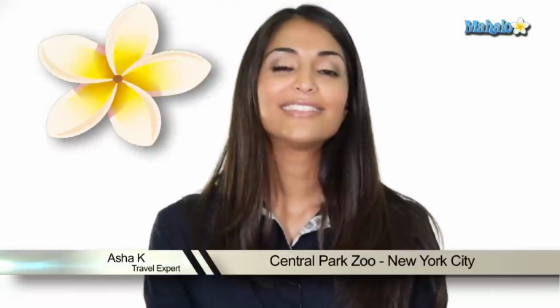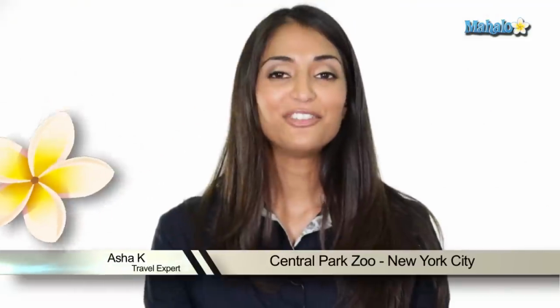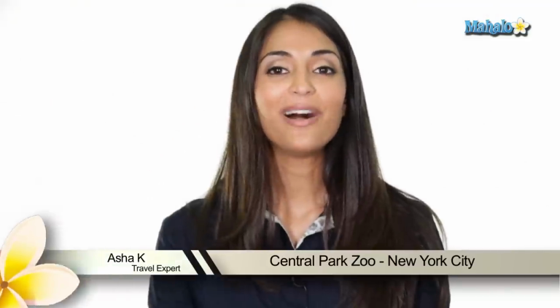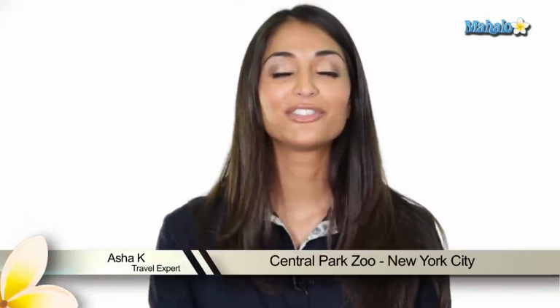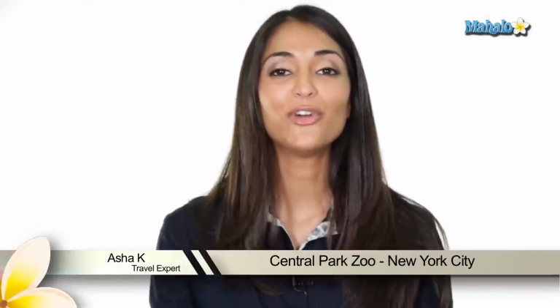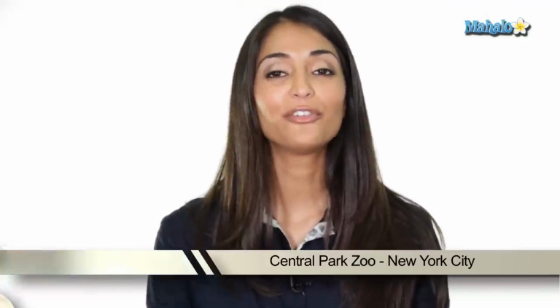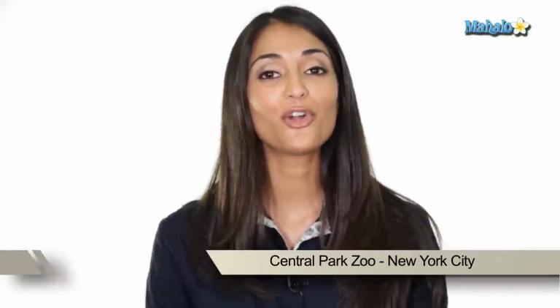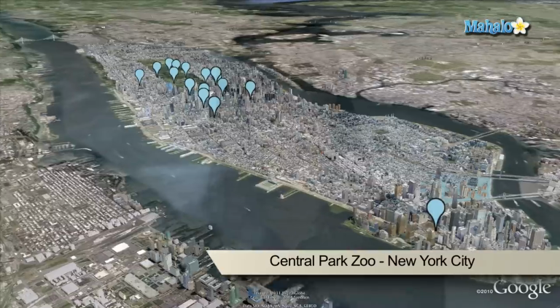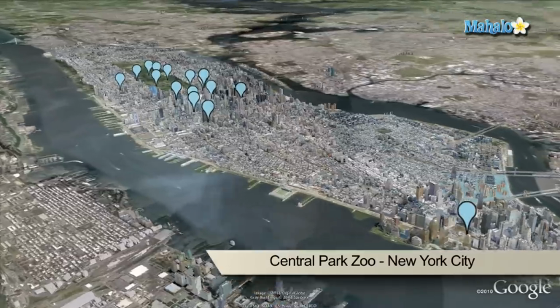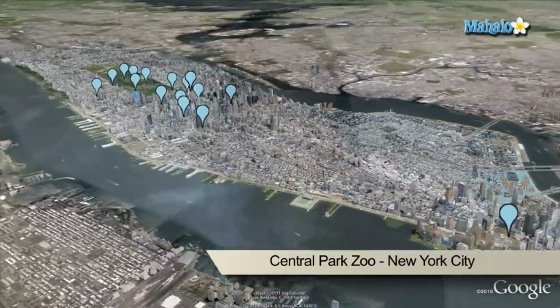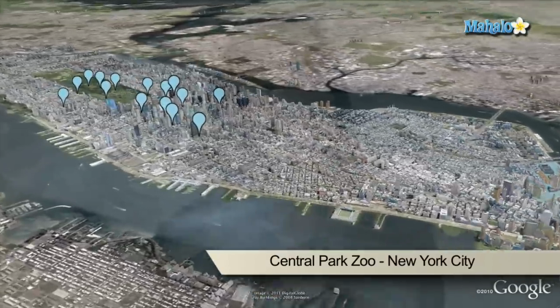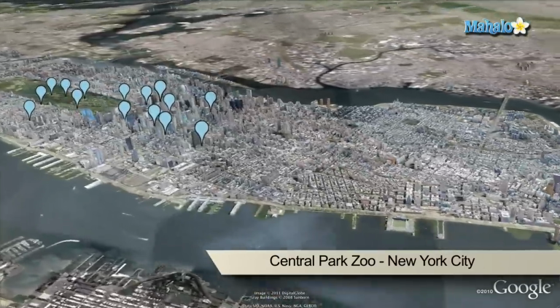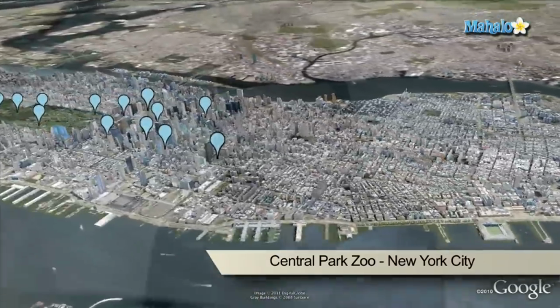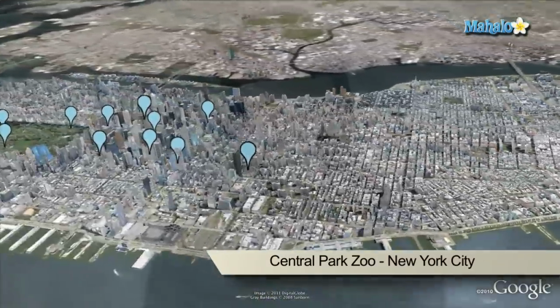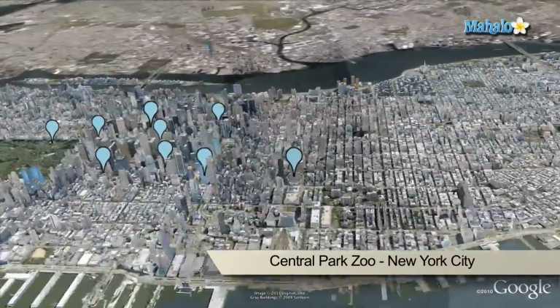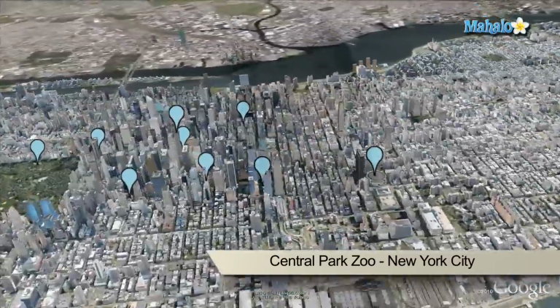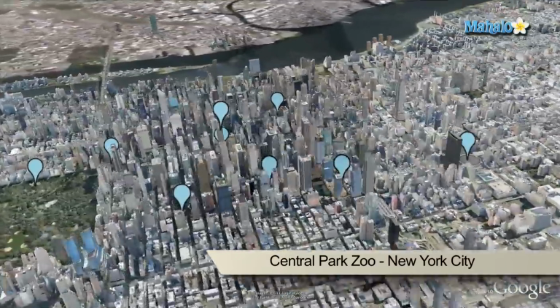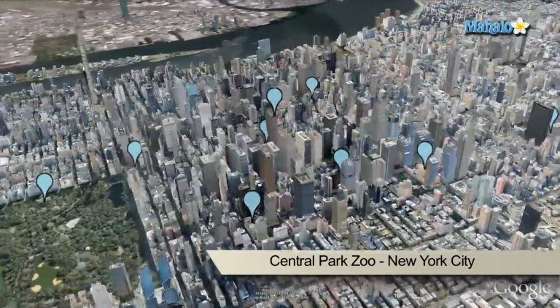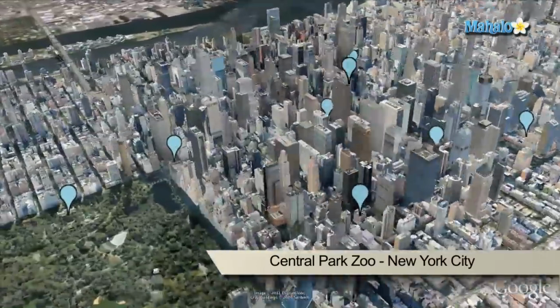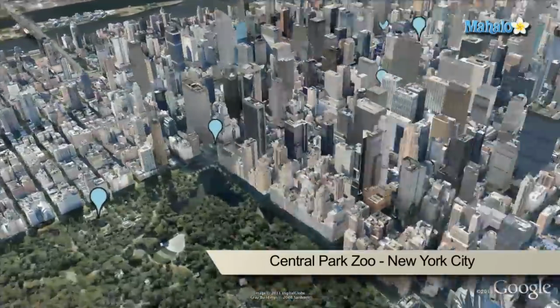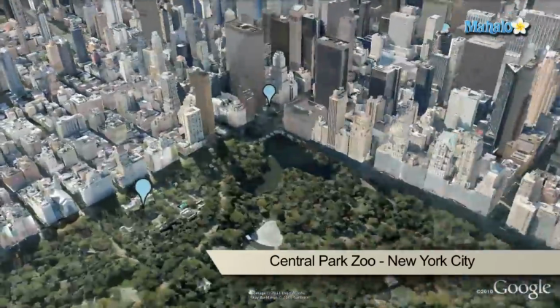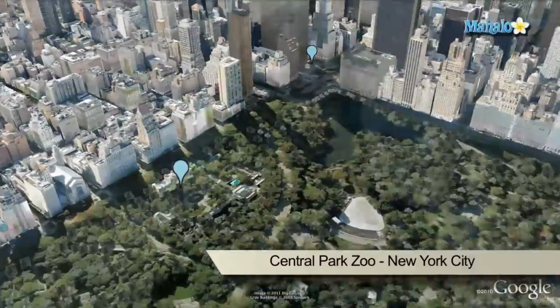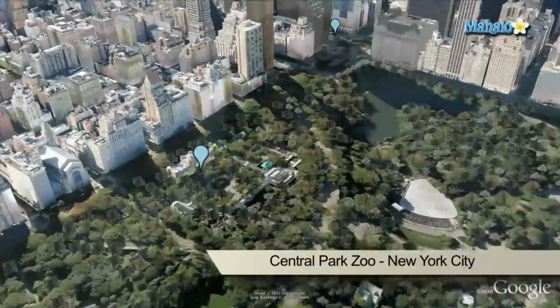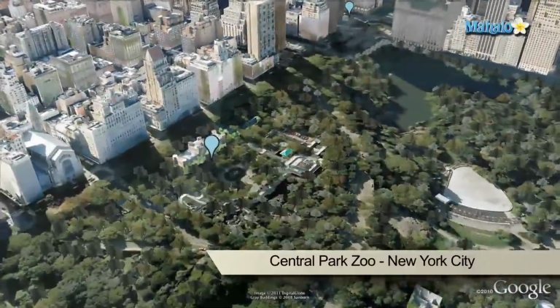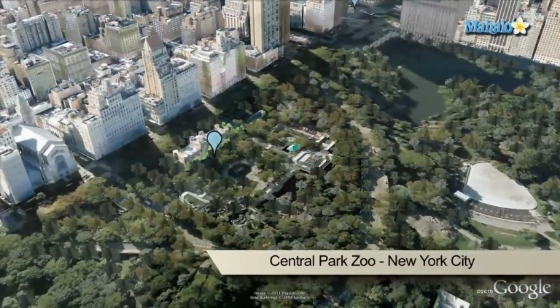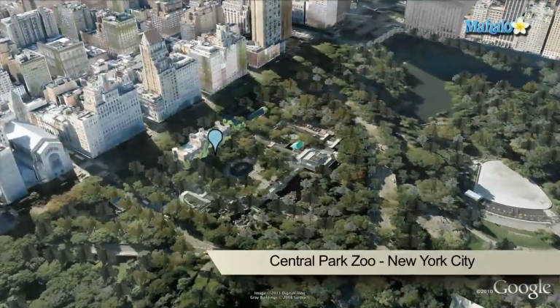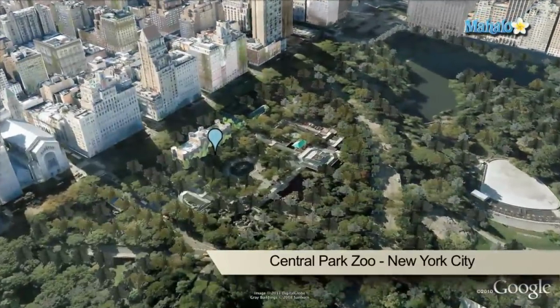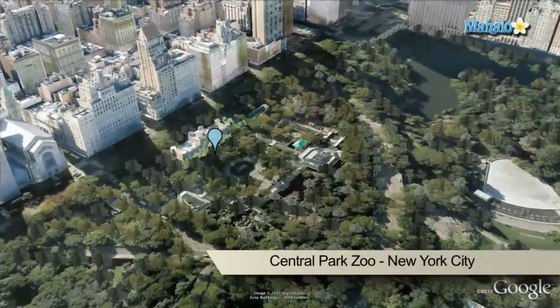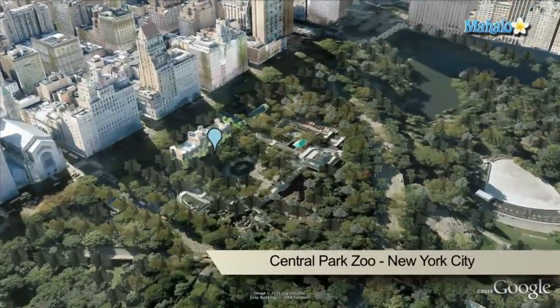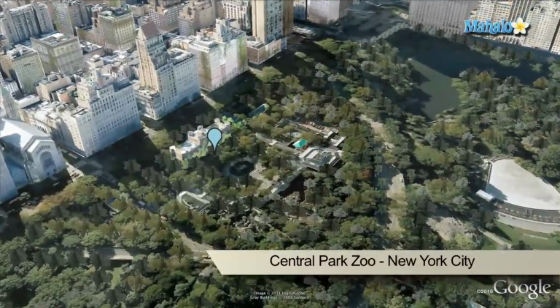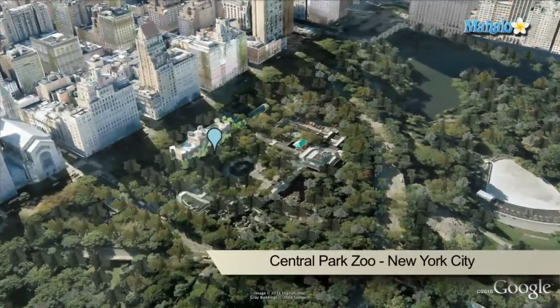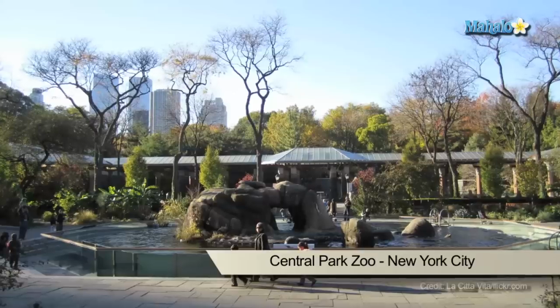The Central Park Zoo offers over five acres of exotic animal life and three main habitats. It also includes the Tisch Children's Zoo.